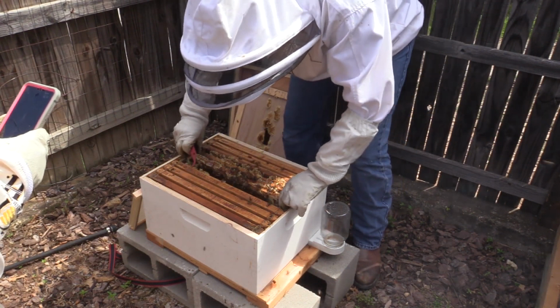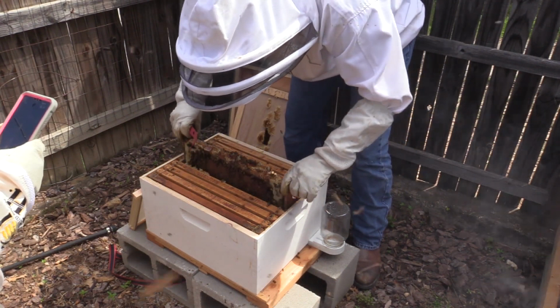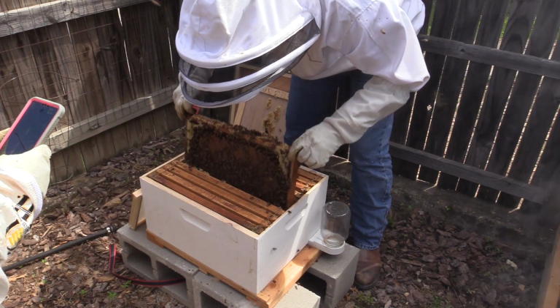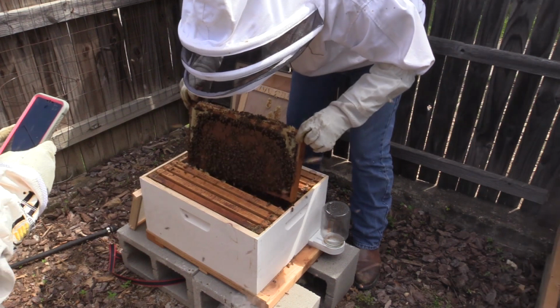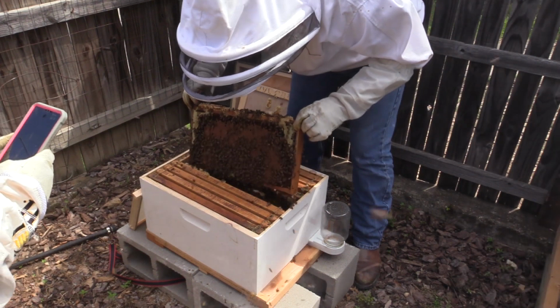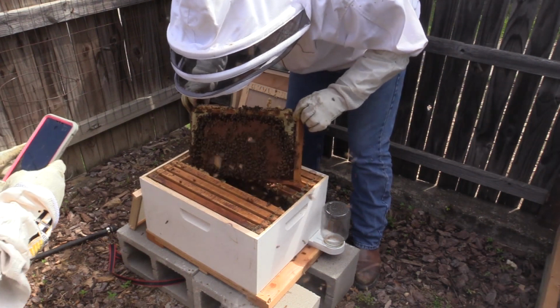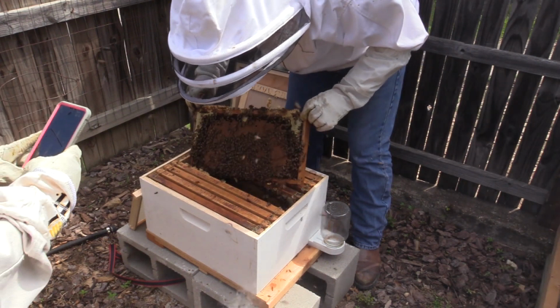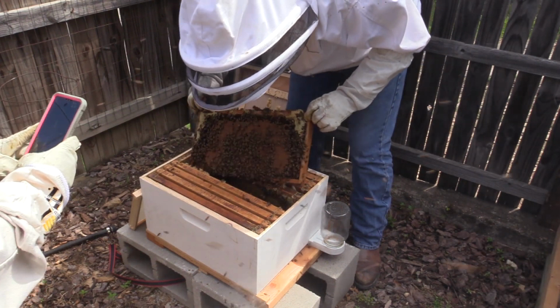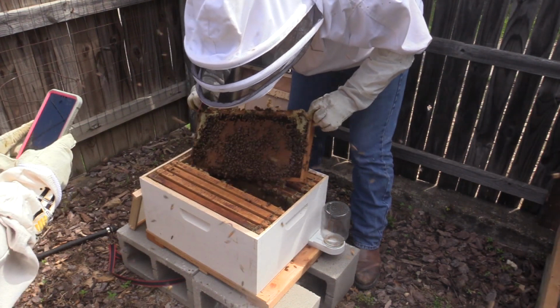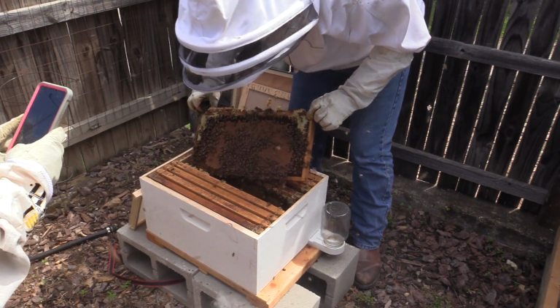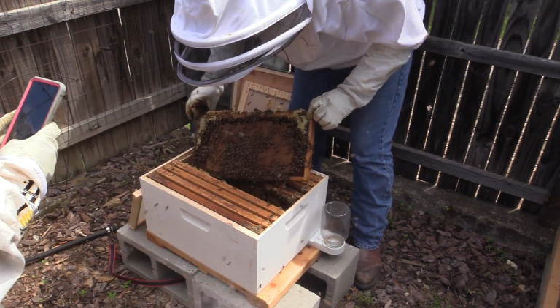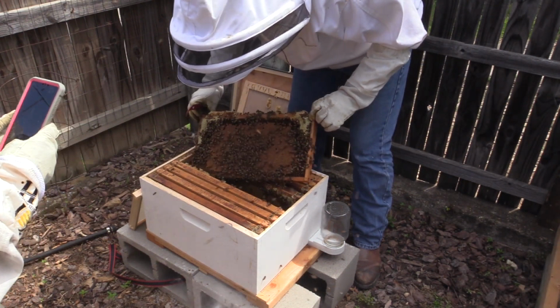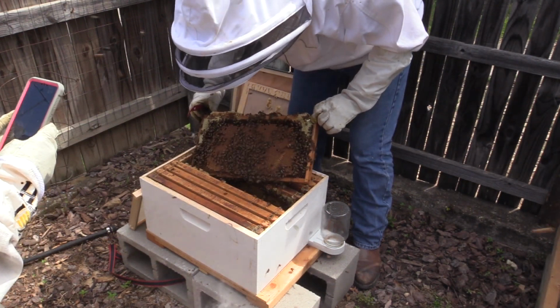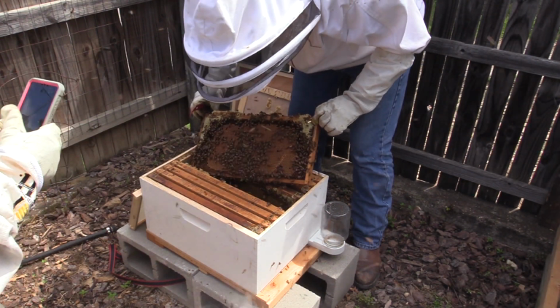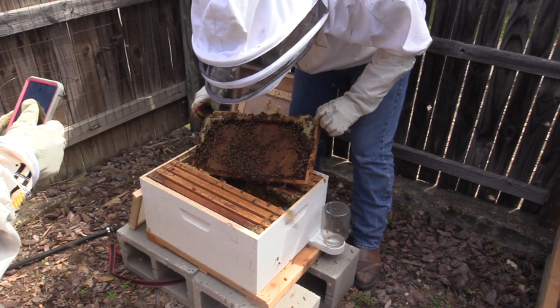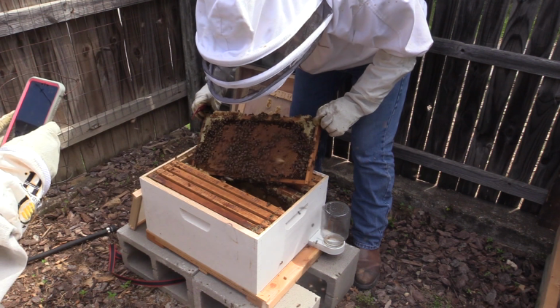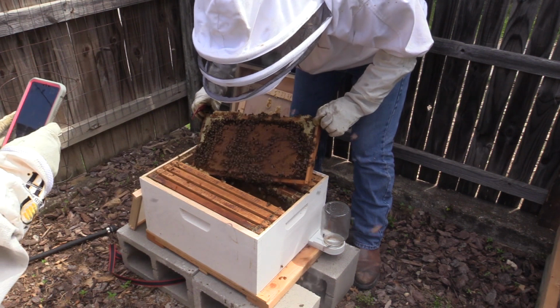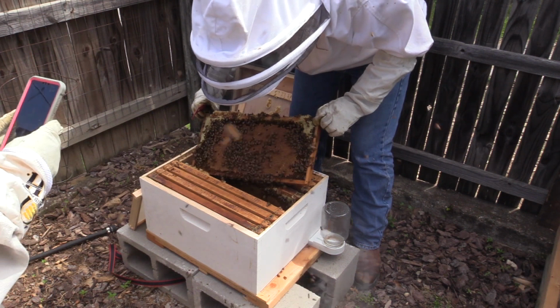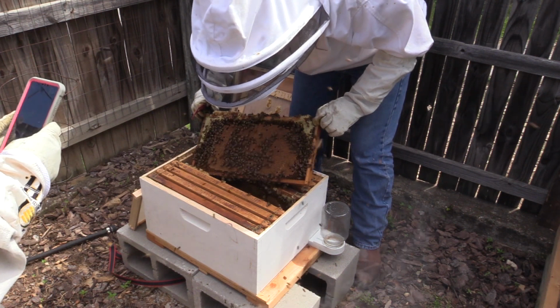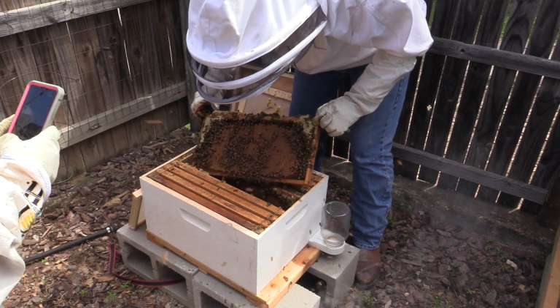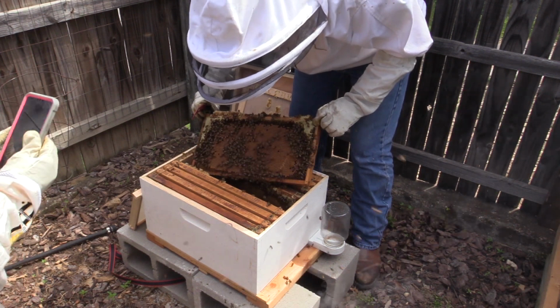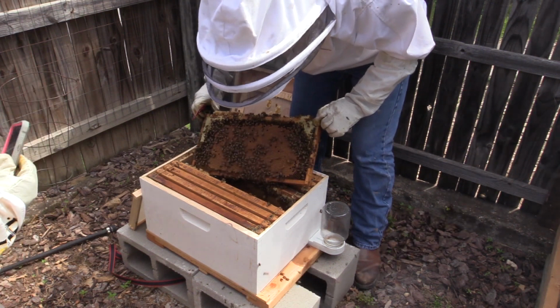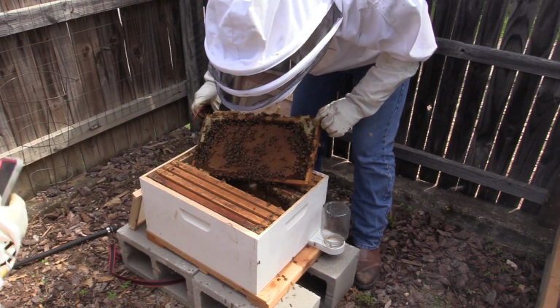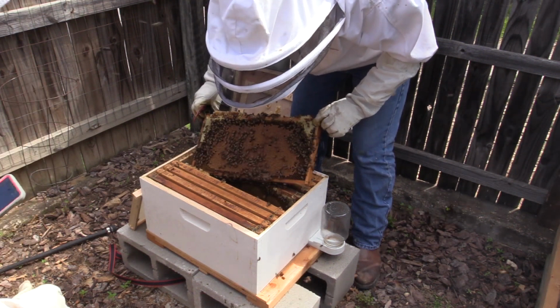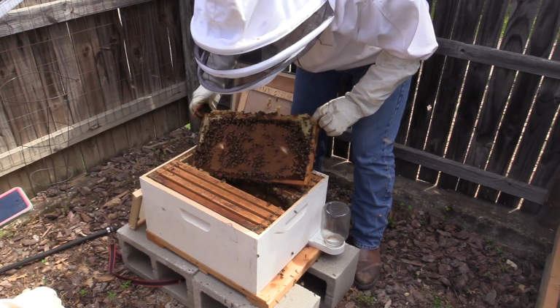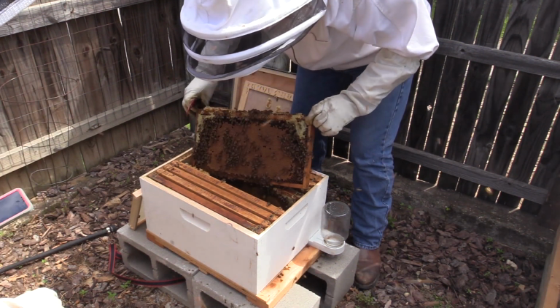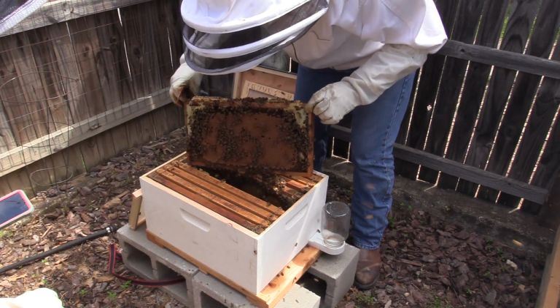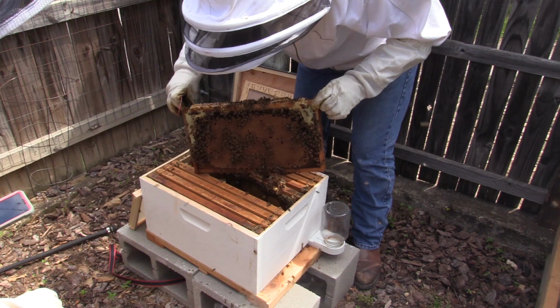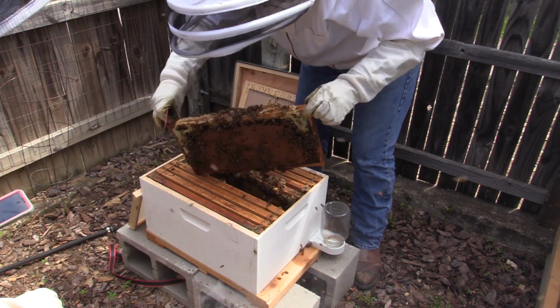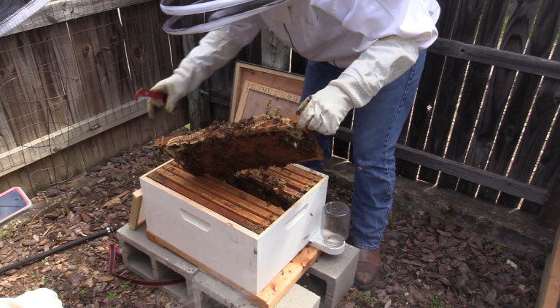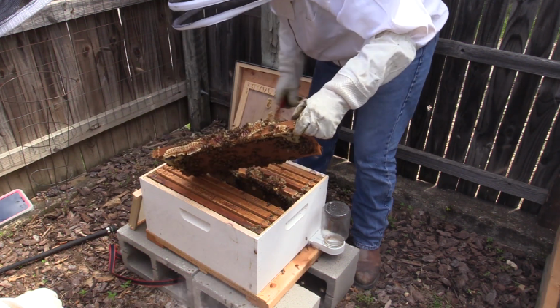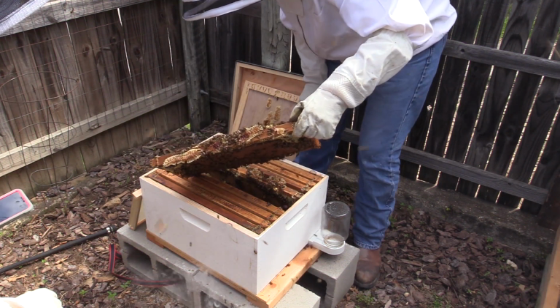Wow, that's beautiful. This is our old frame. I was hoping to see the queen, but no luck so far.